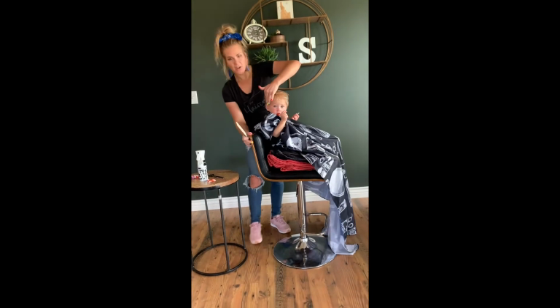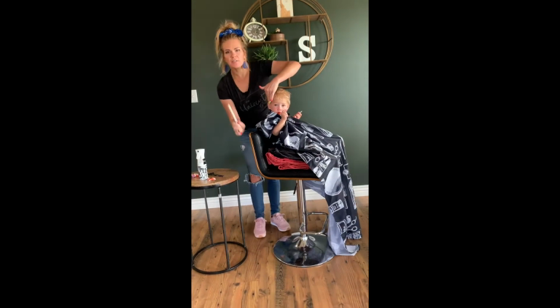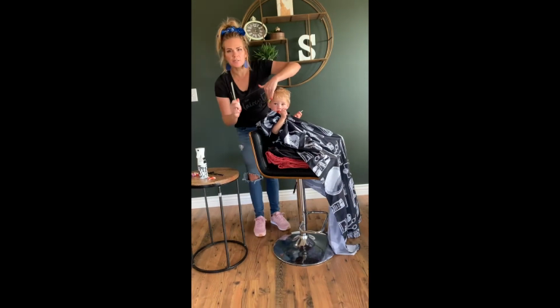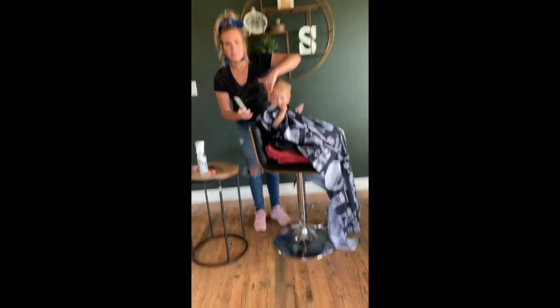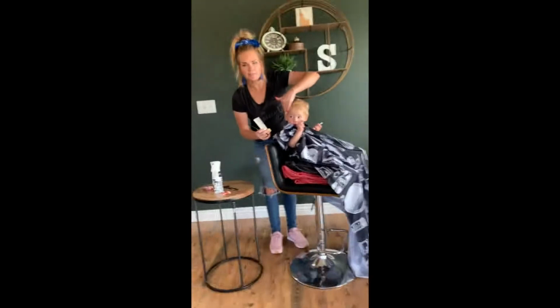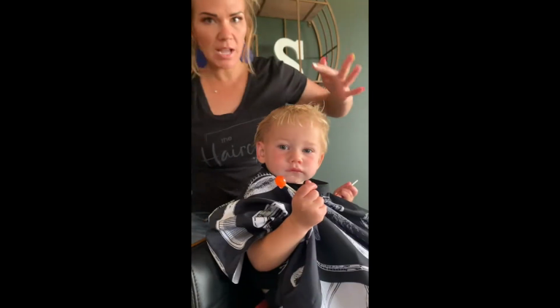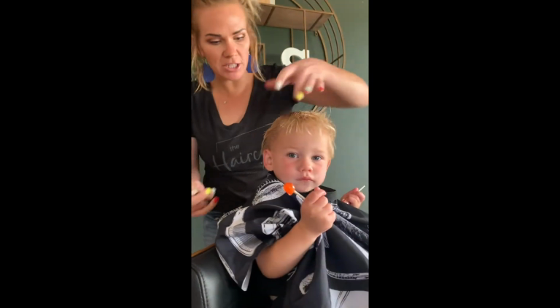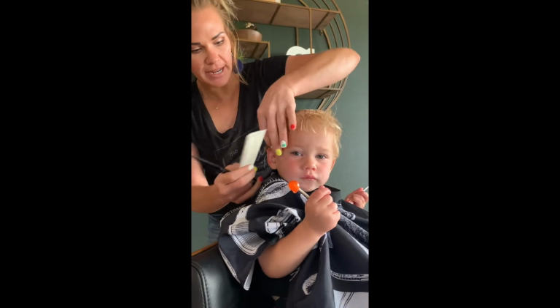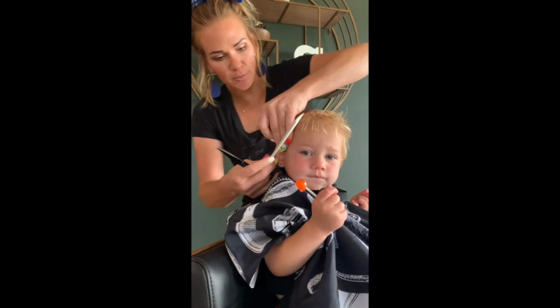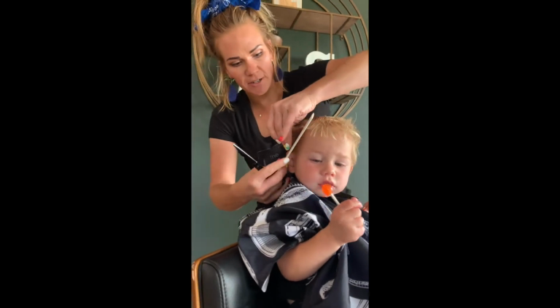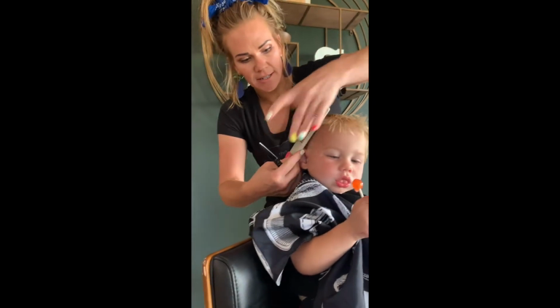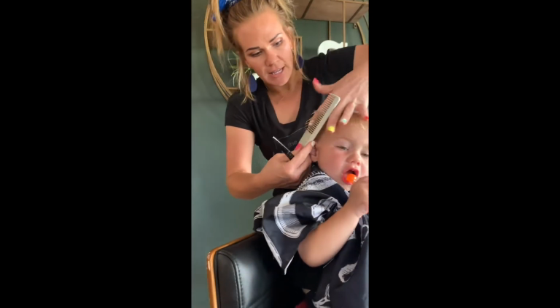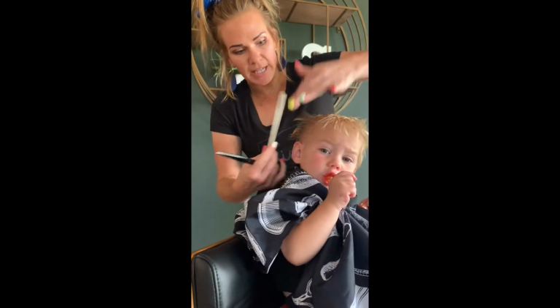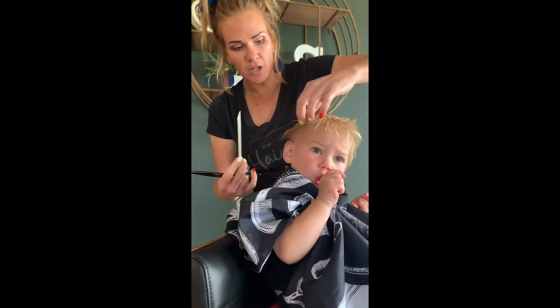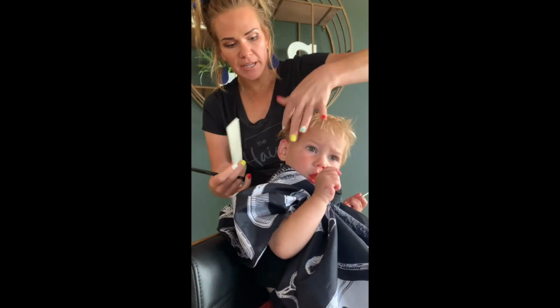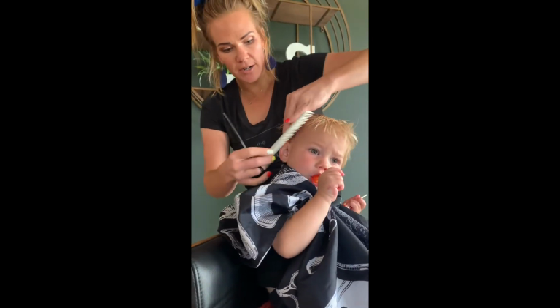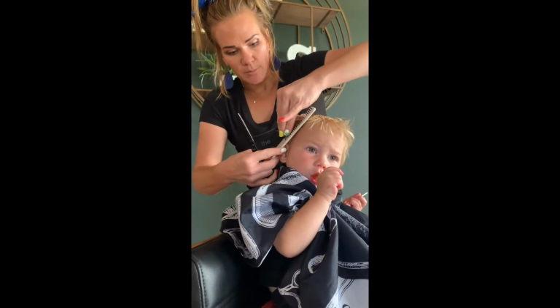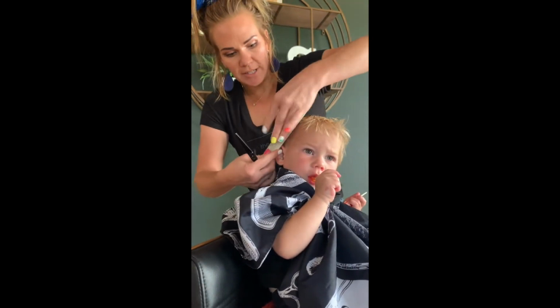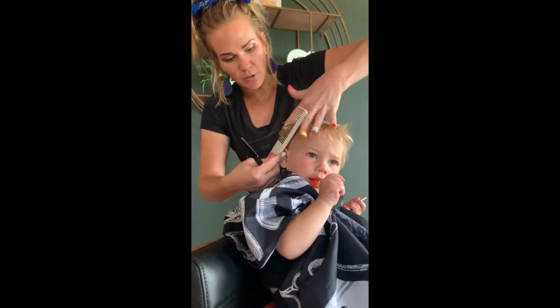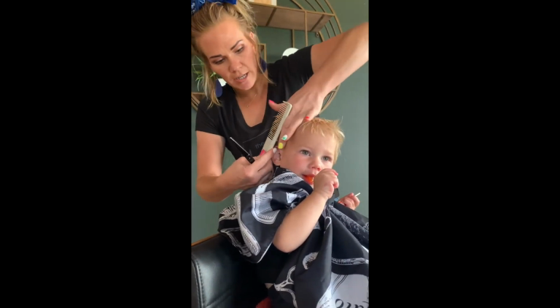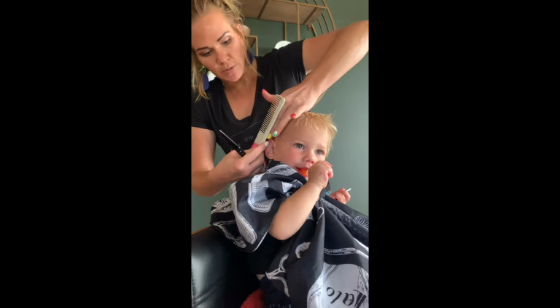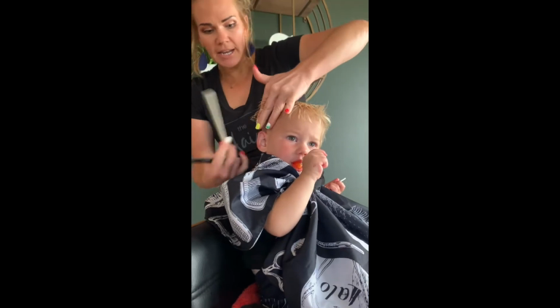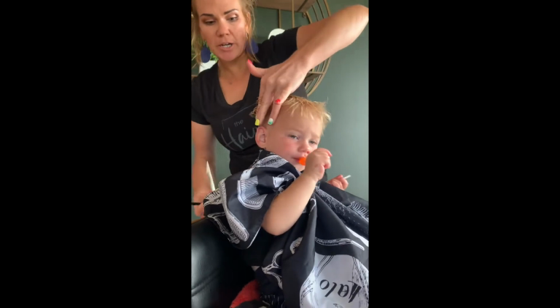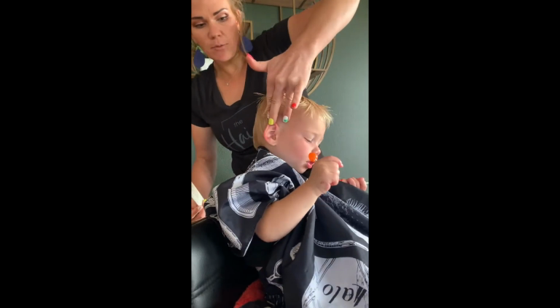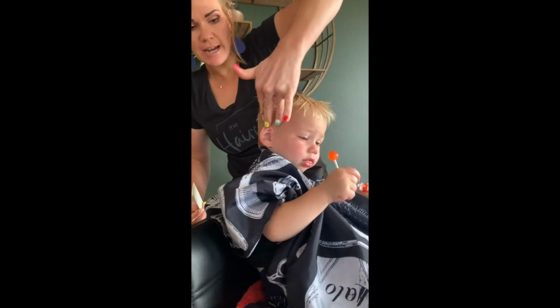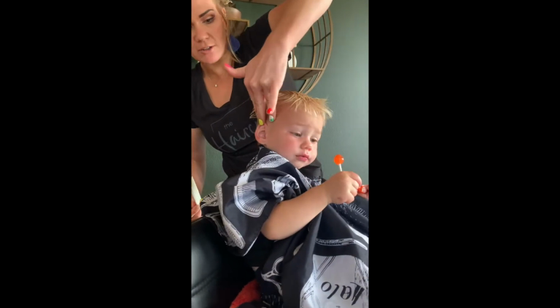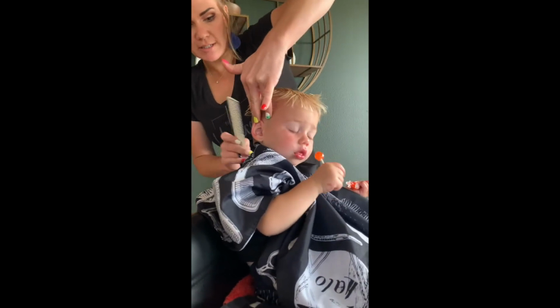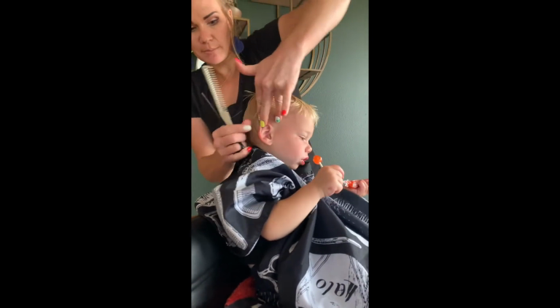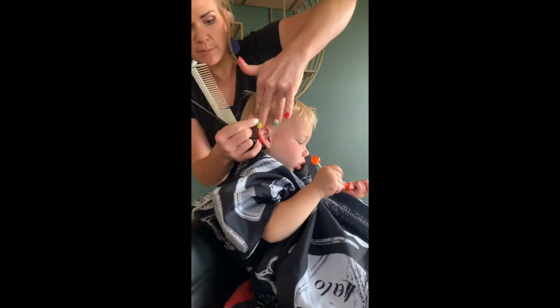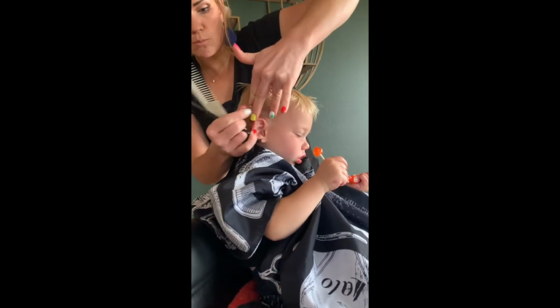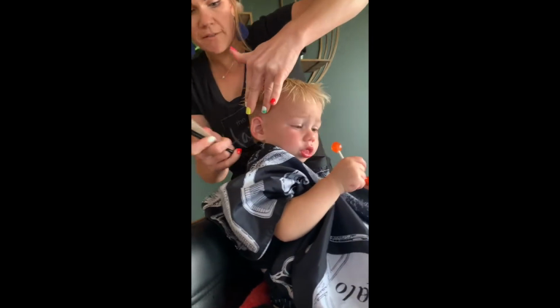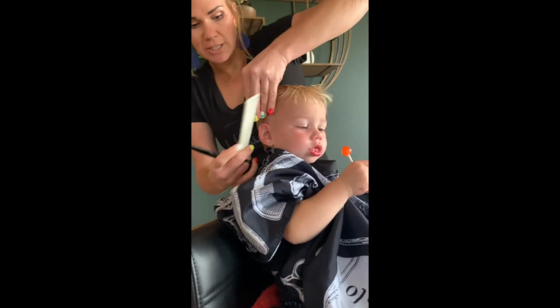Hurley, can you come closer so they can see? I'm actually going to diagonal my fingers so it keeps it long up here but brings it closer. So instead of cutting it straight out, I'm going to diagonal. So you can see that I'm going to be taking more off at the edges.